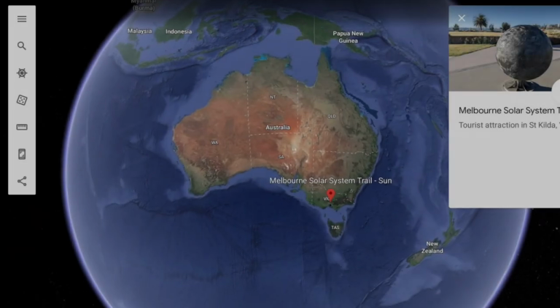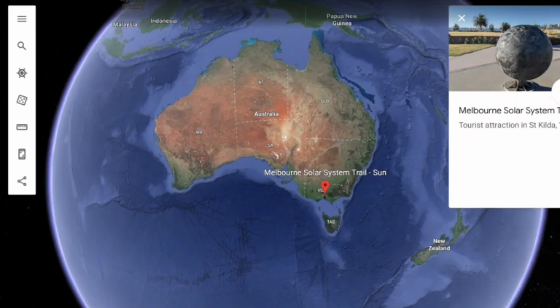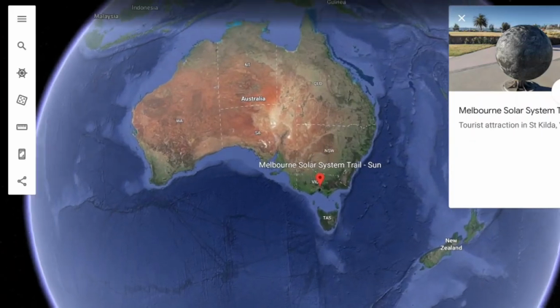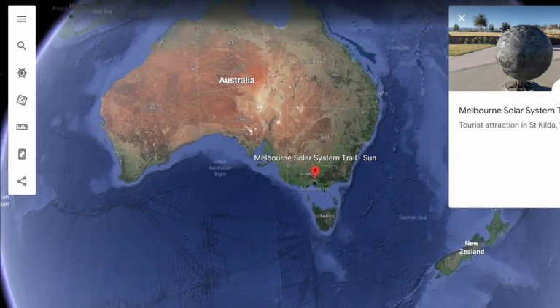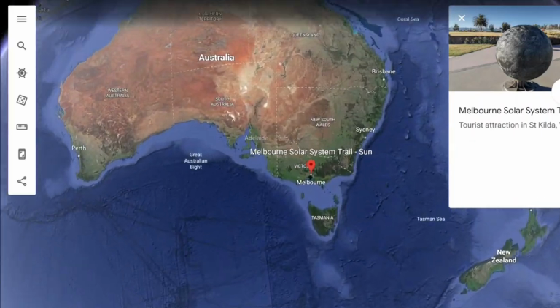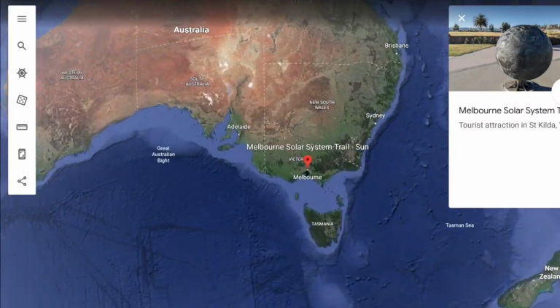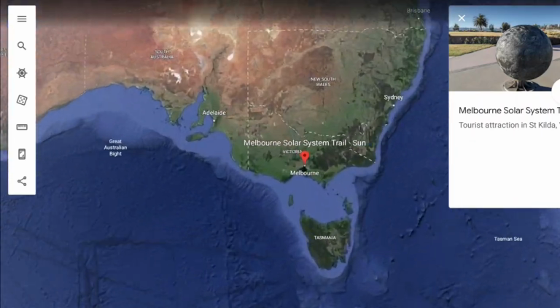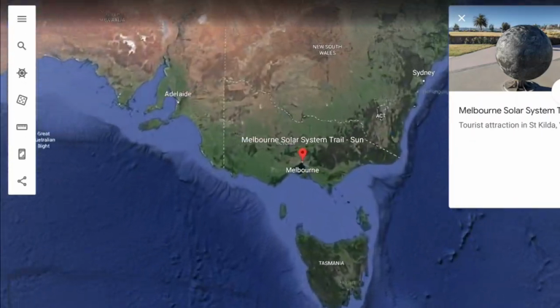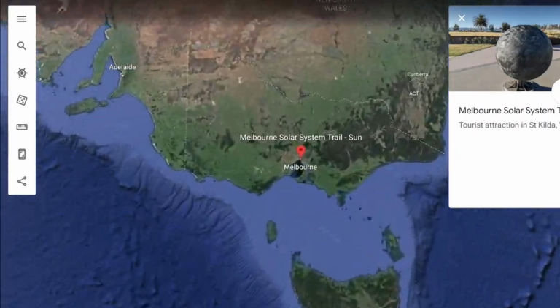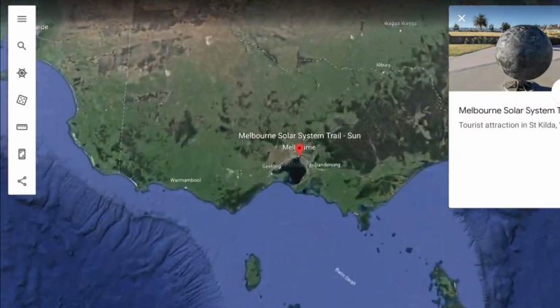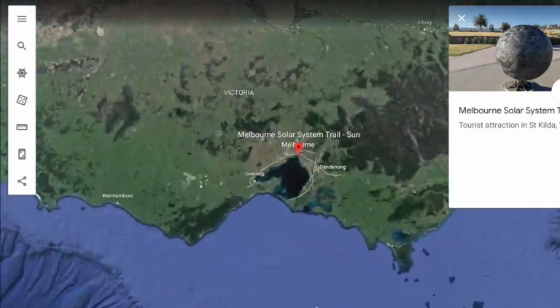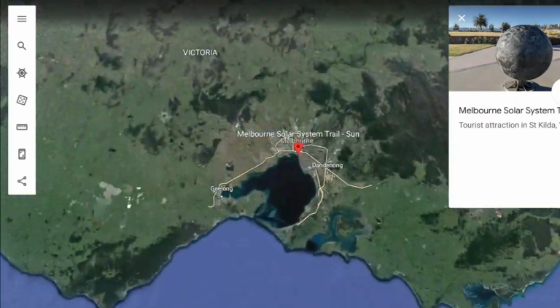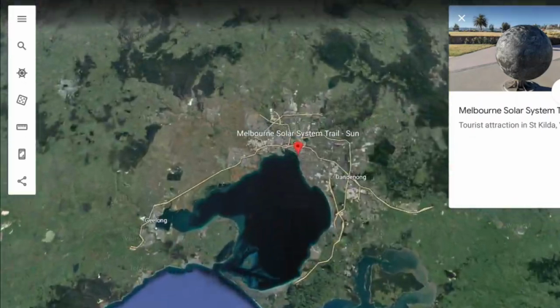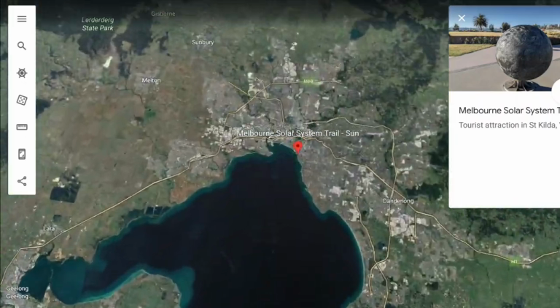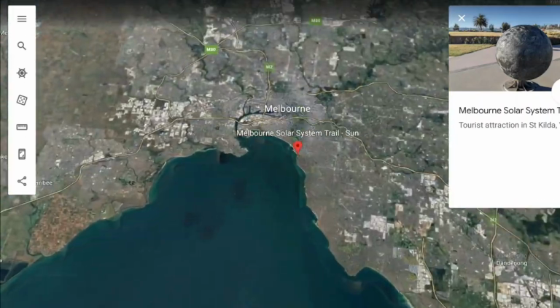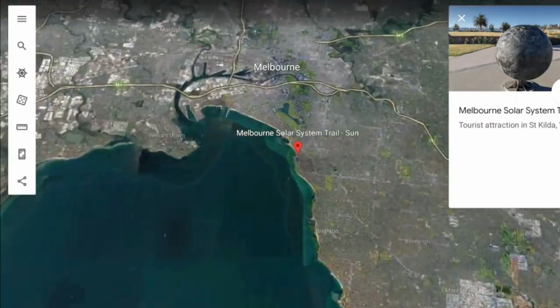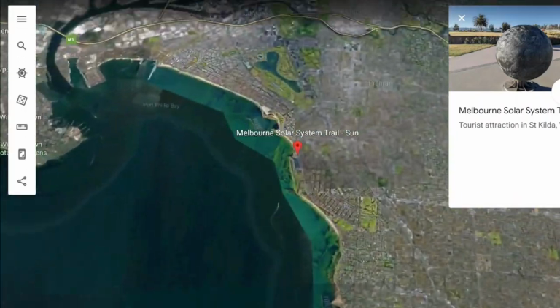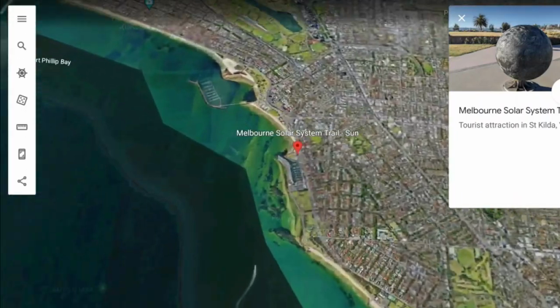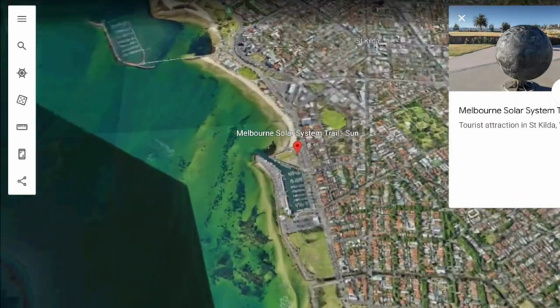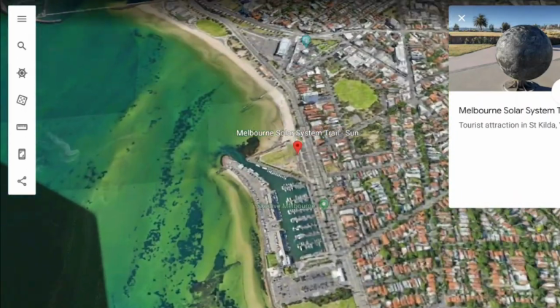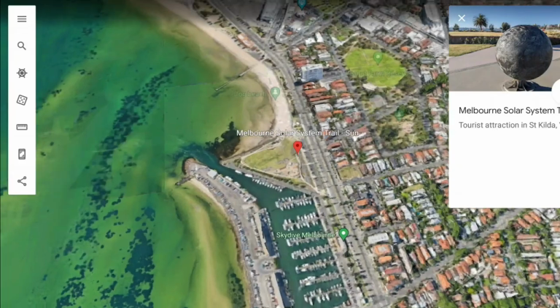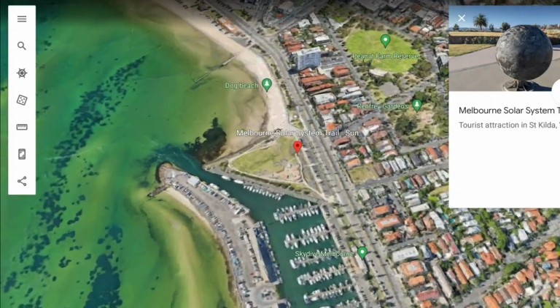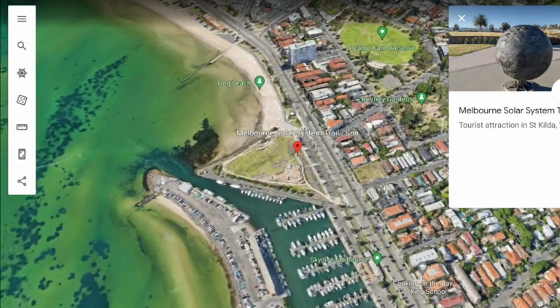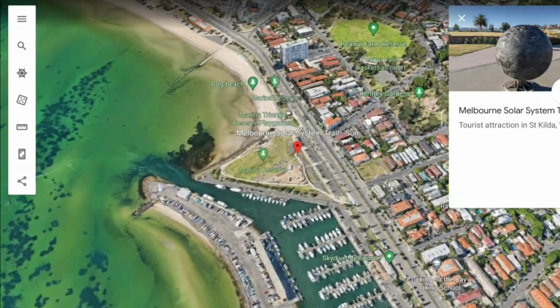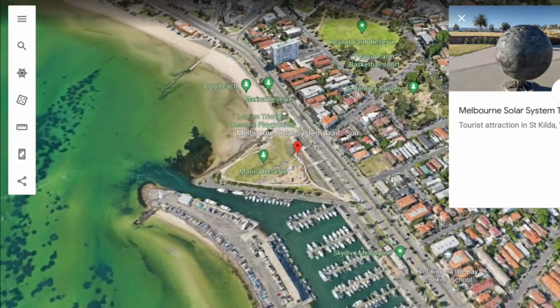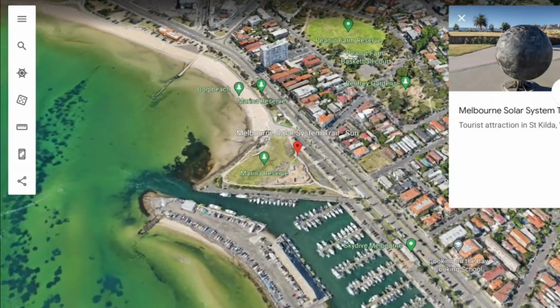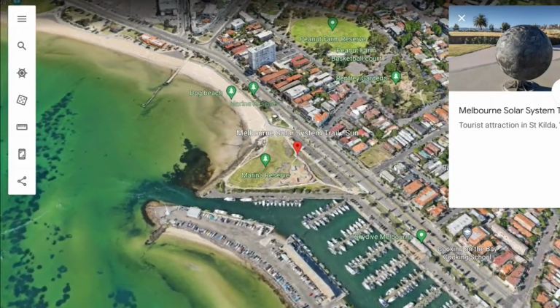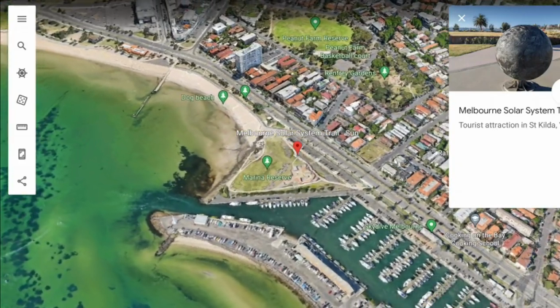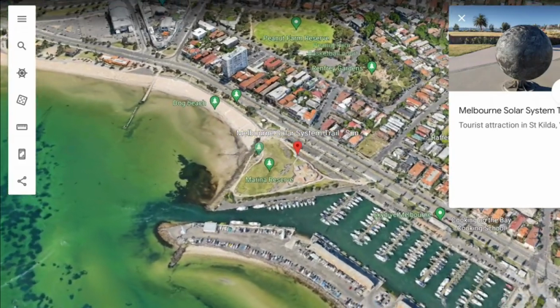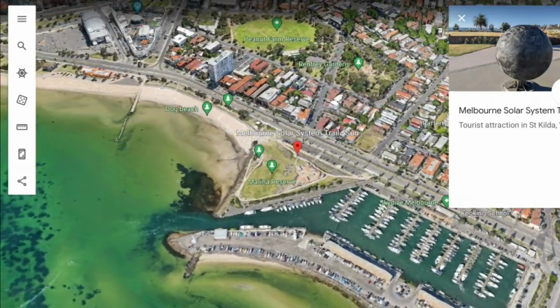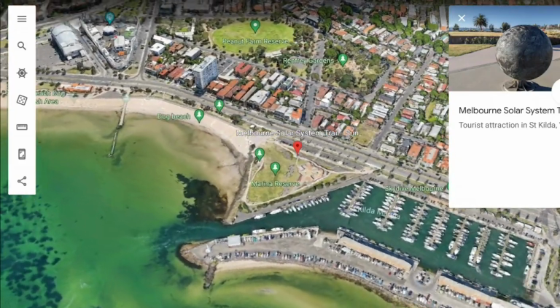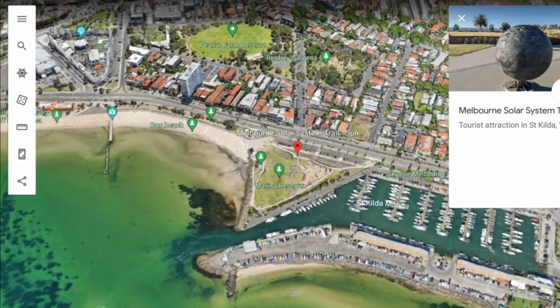Hi everyone, and welcome to Dan's Destinations. Join me today as I share with you about the Melbourne Solar System Art Trail.